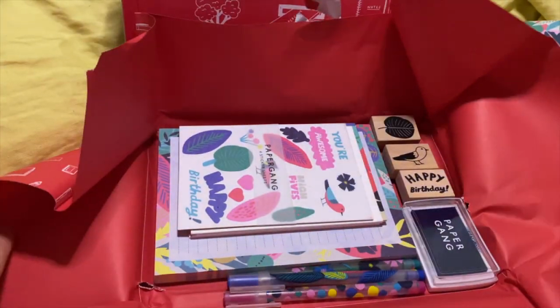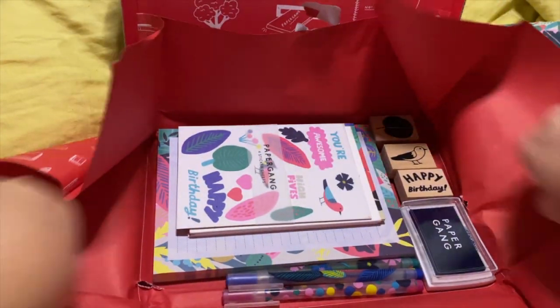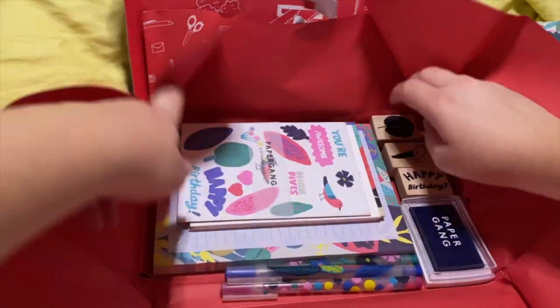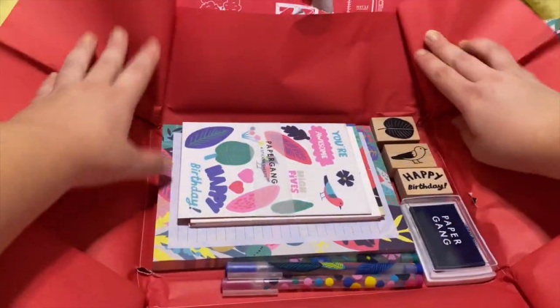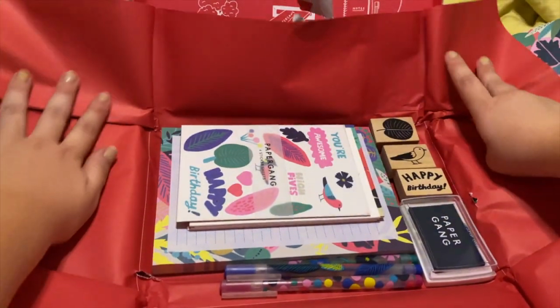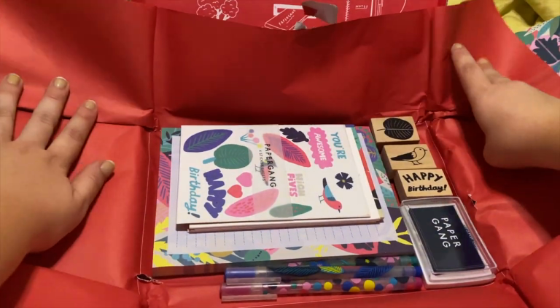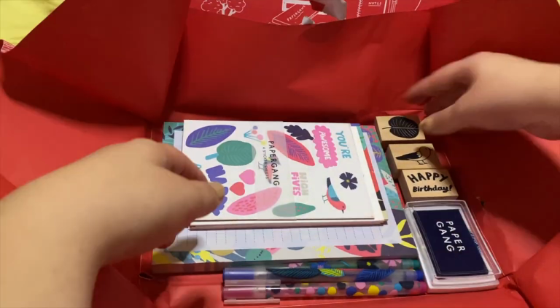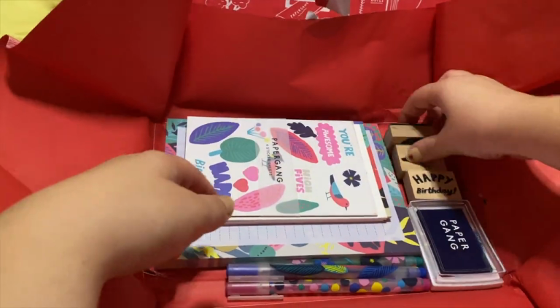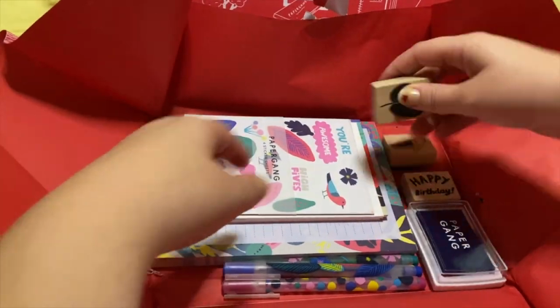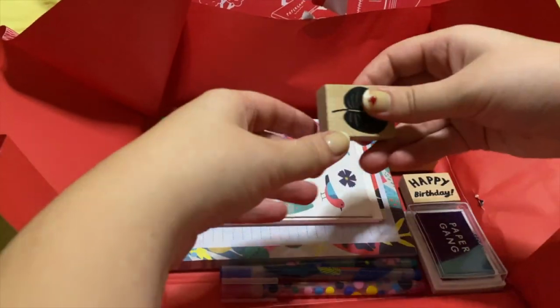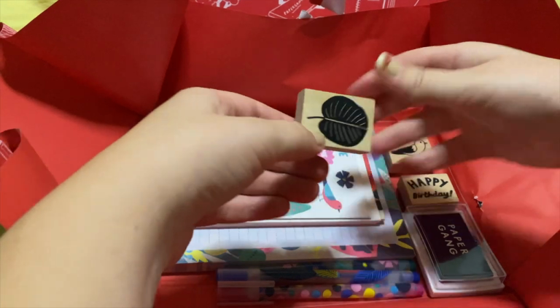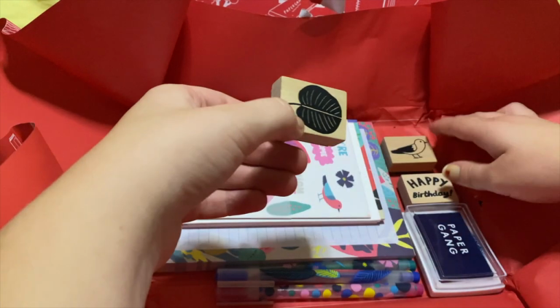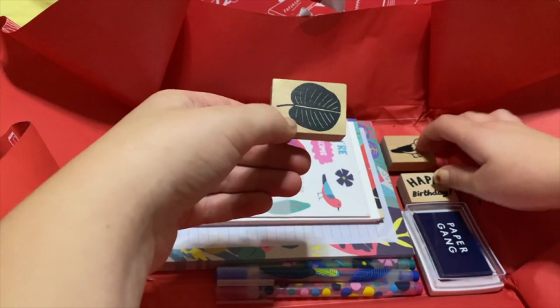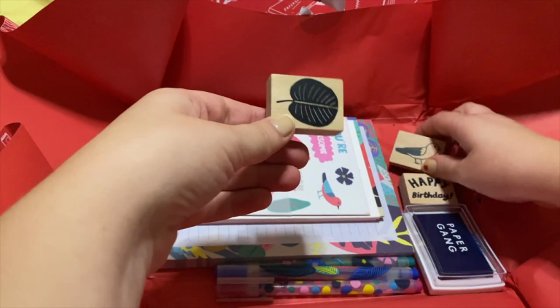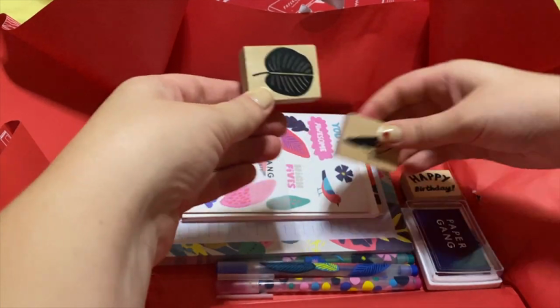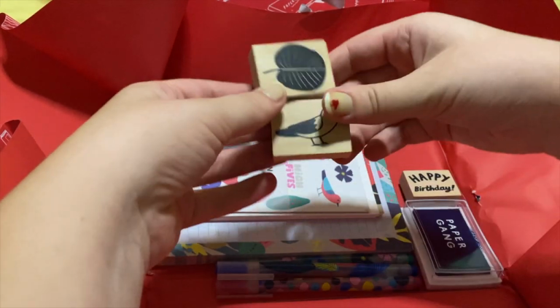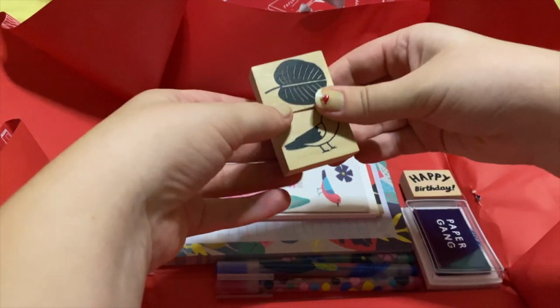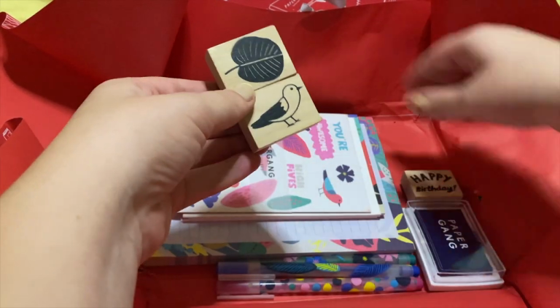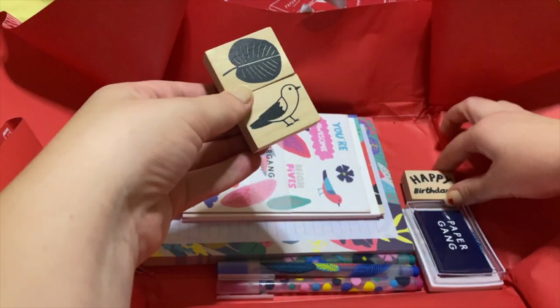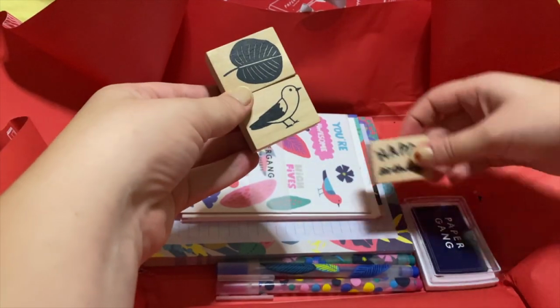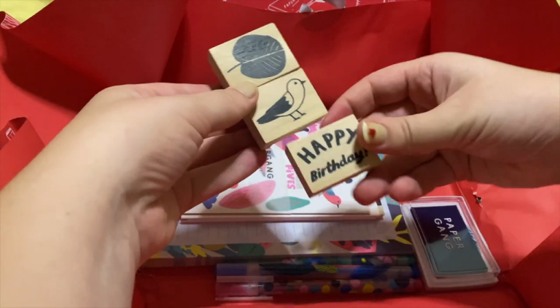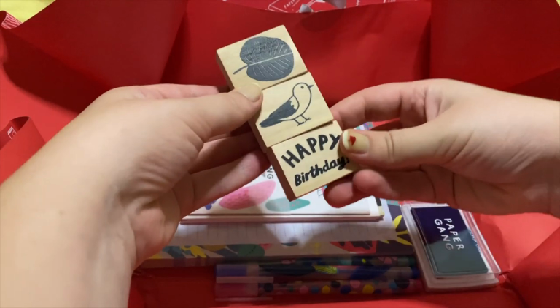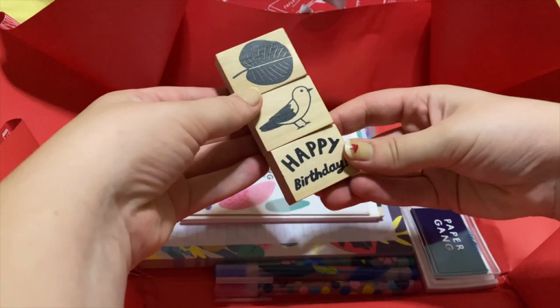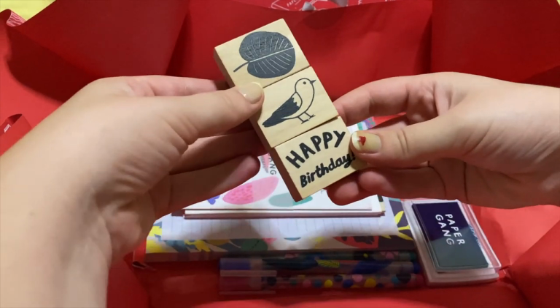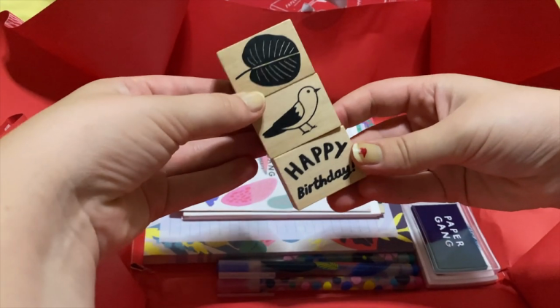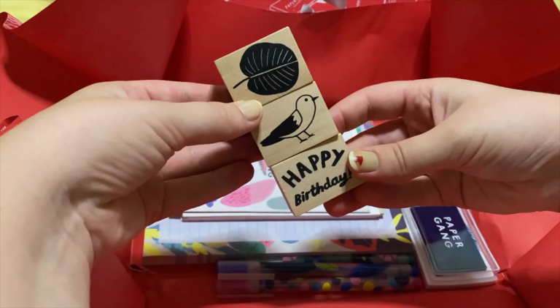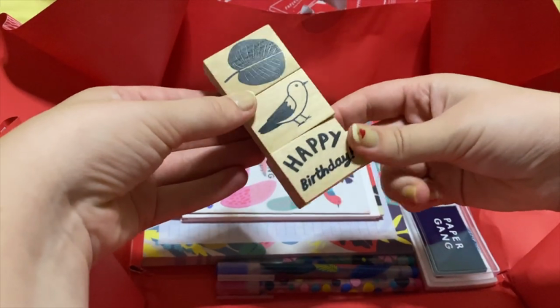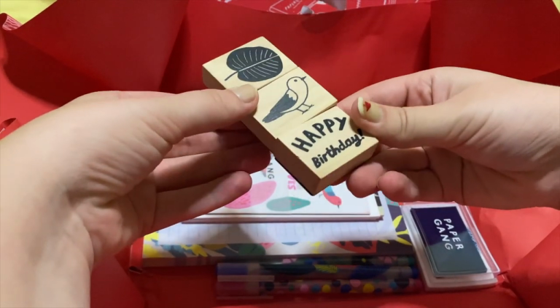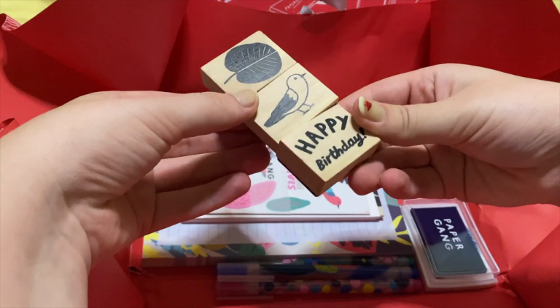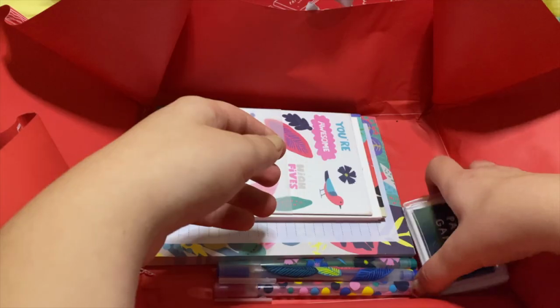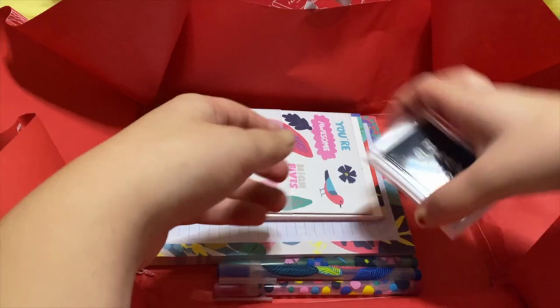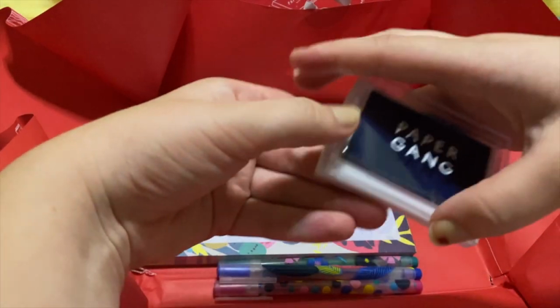So here we have some stamps. There are three stamps and one of them says happy birthday. It comes with a blue ink pad and it's honestly pretty nice.